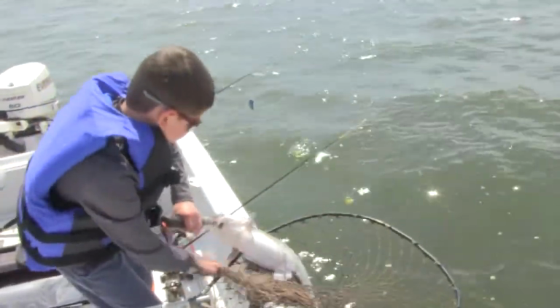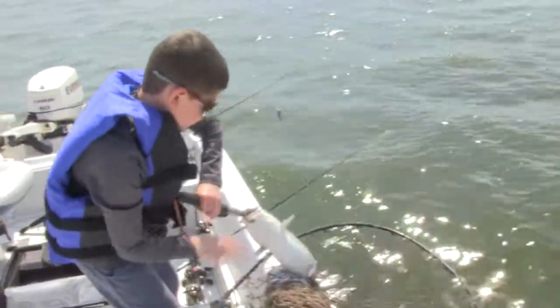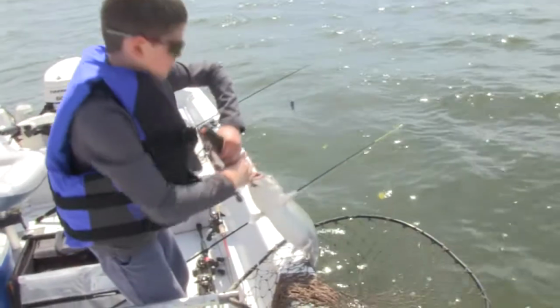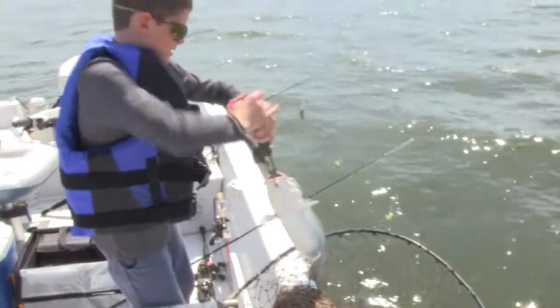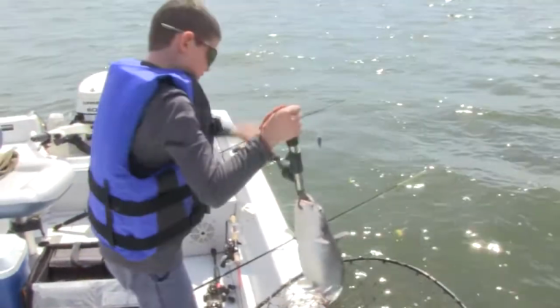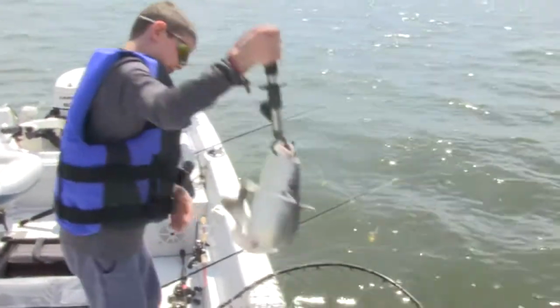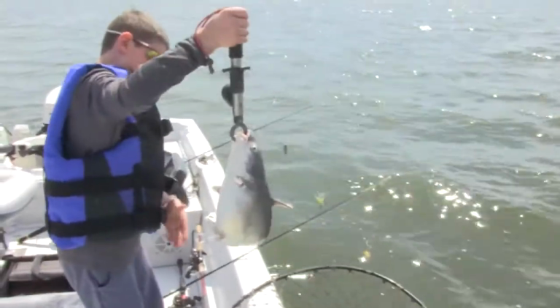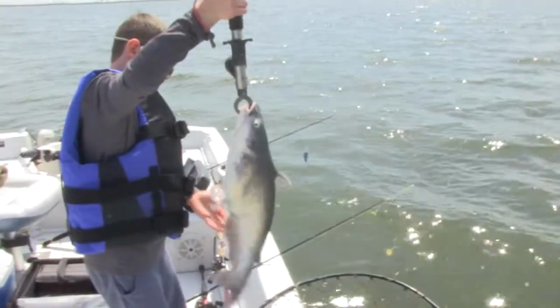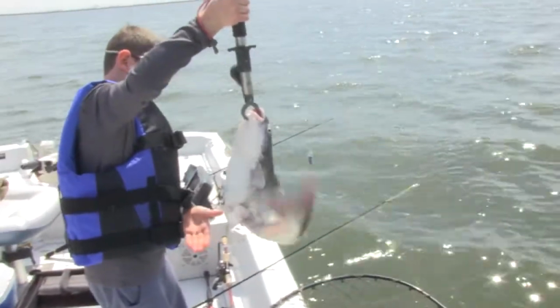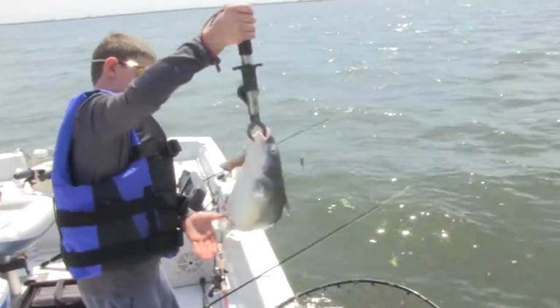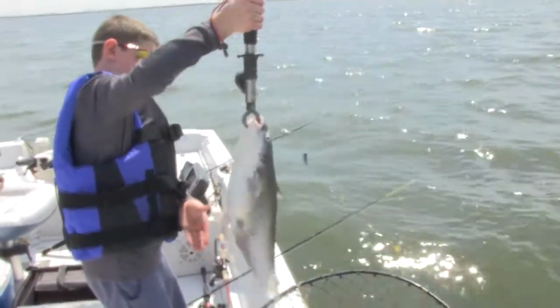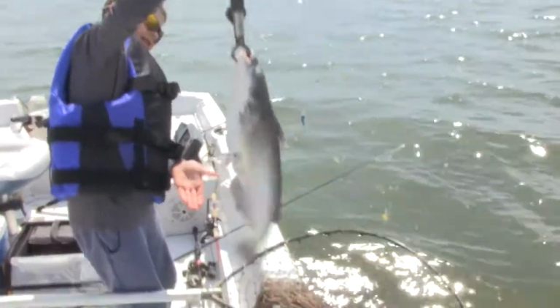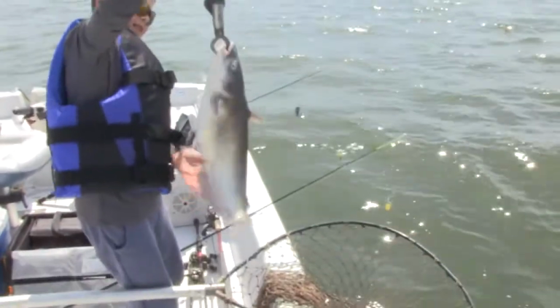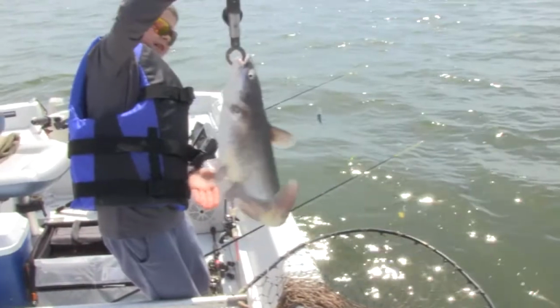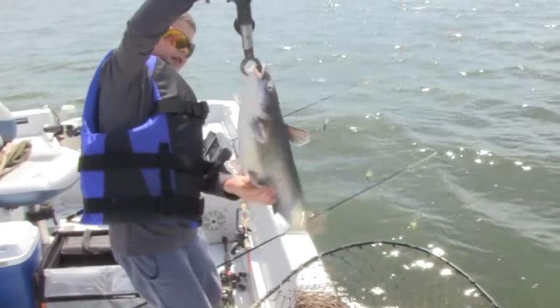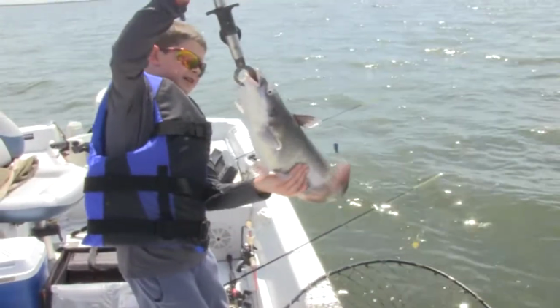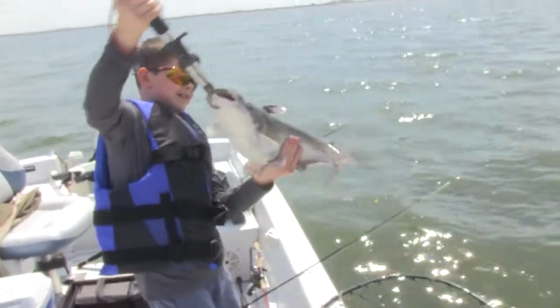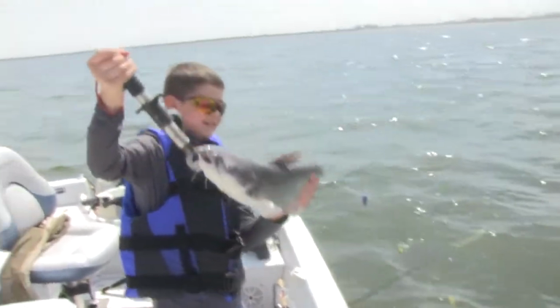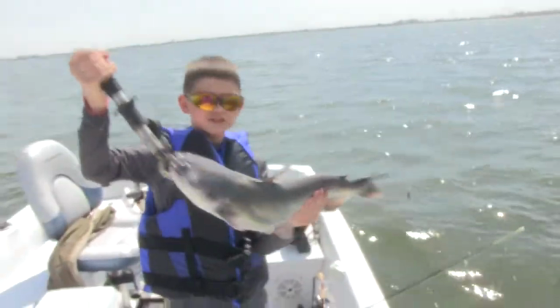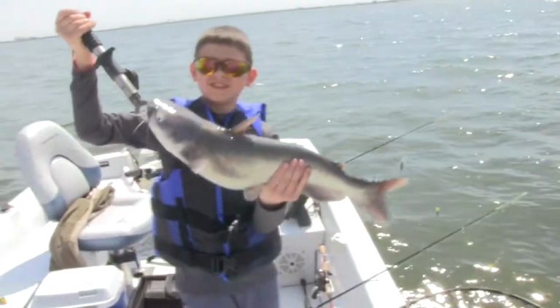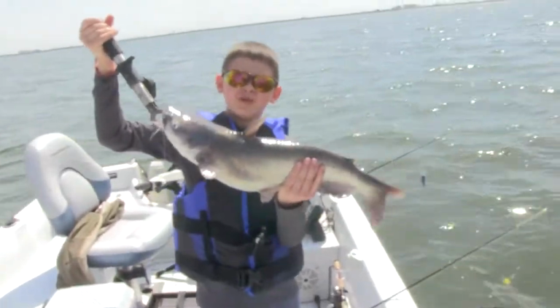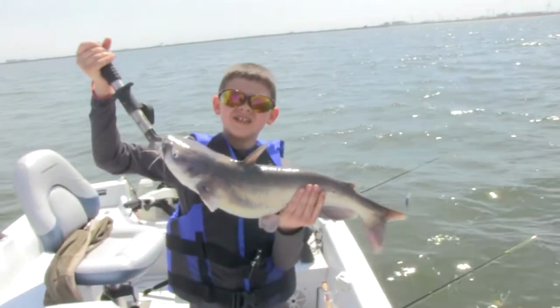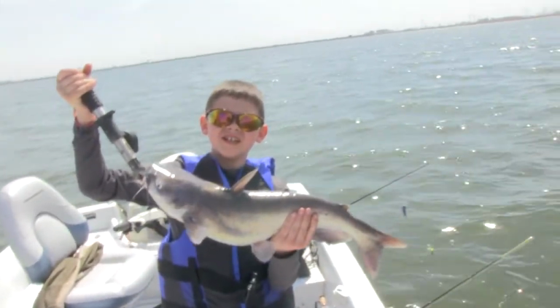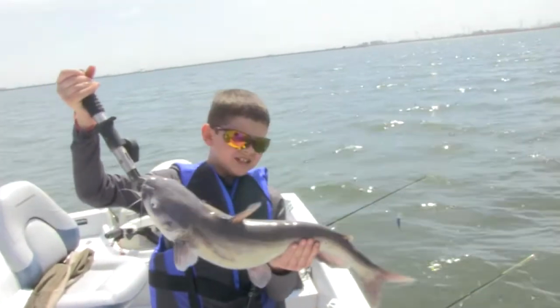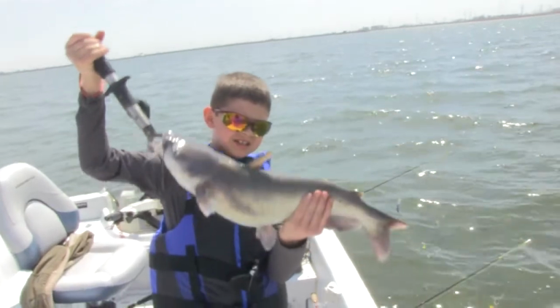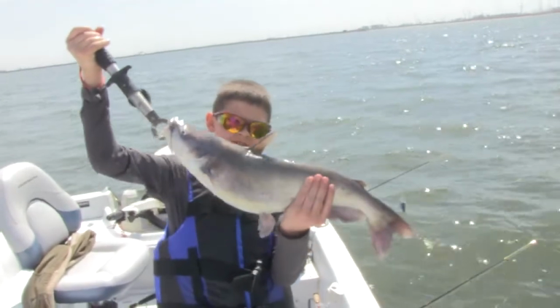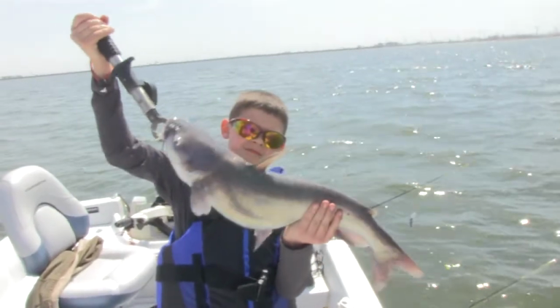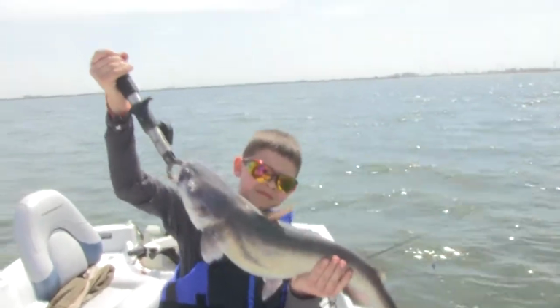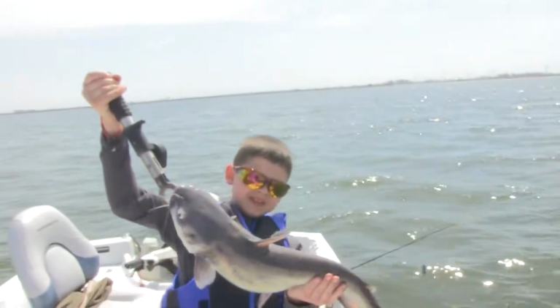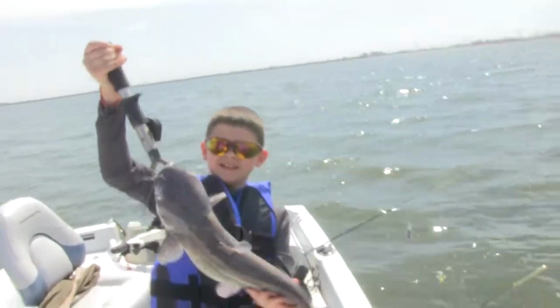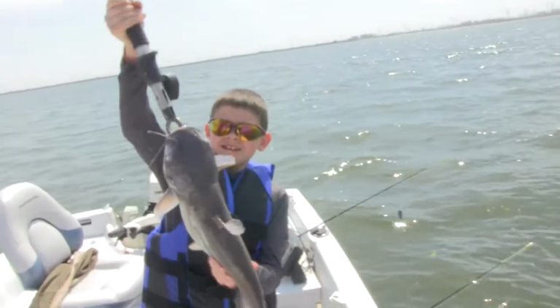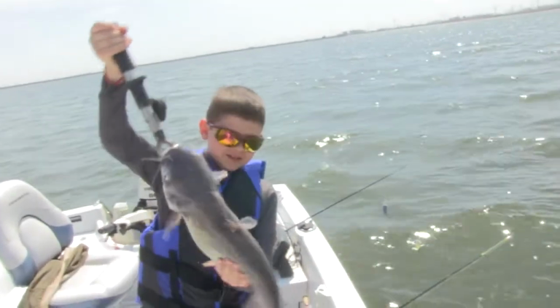Get the net. Nice one. And they get a lot bigger here — these are just small ones. Hopefully we'll get a couple of those big monsters. Let's throw them back.